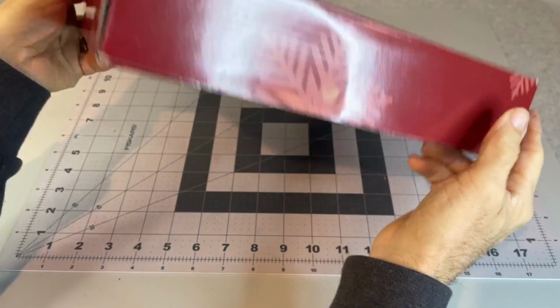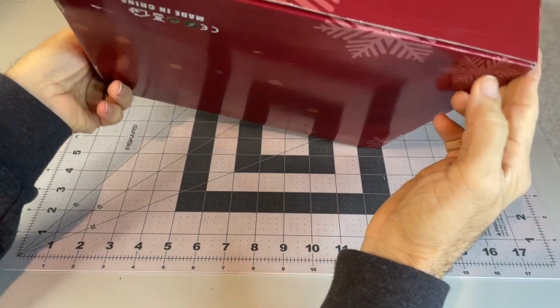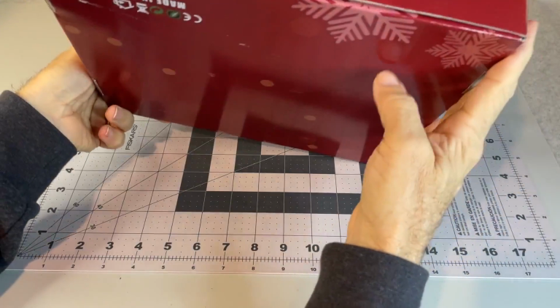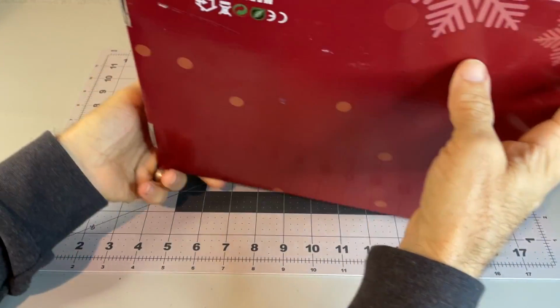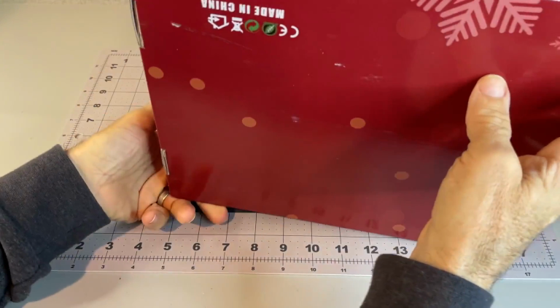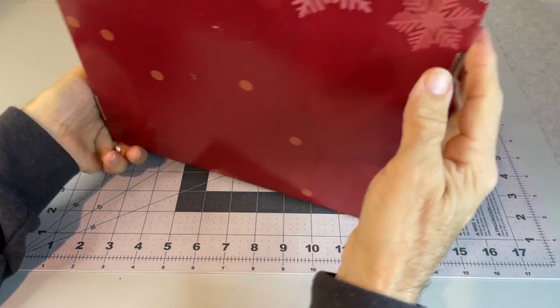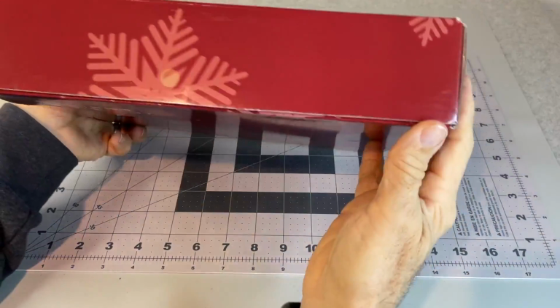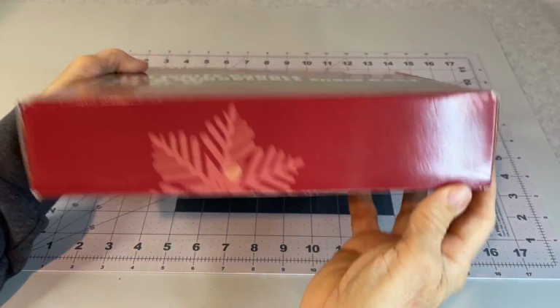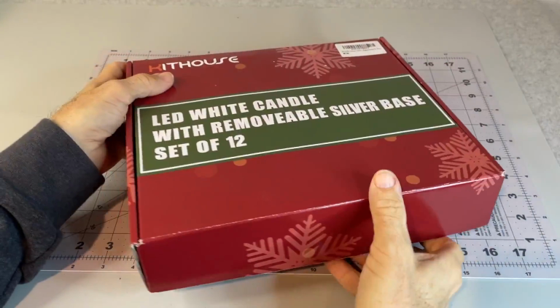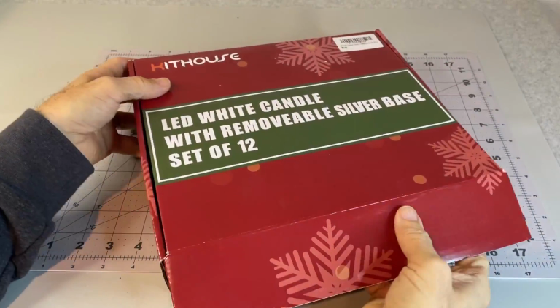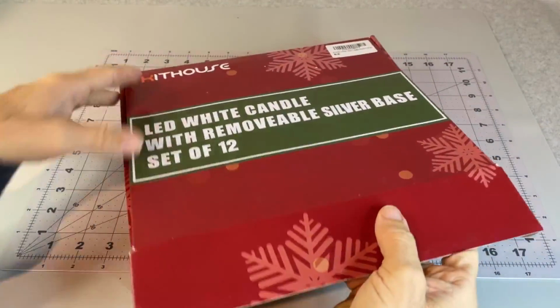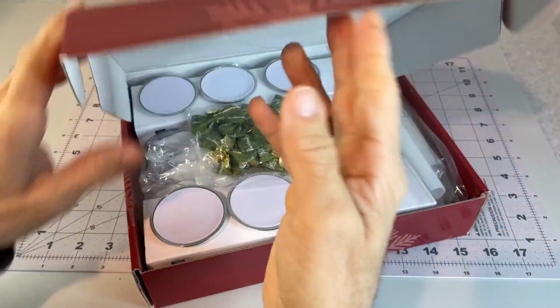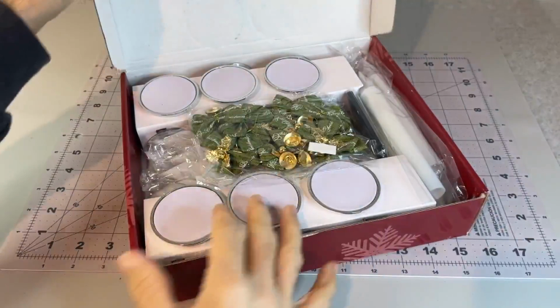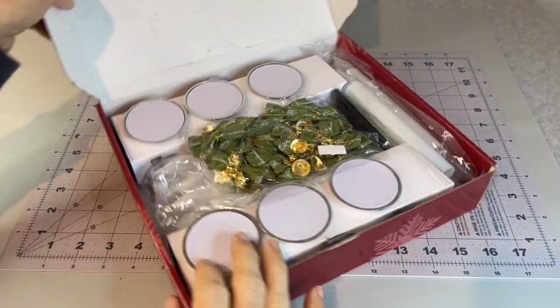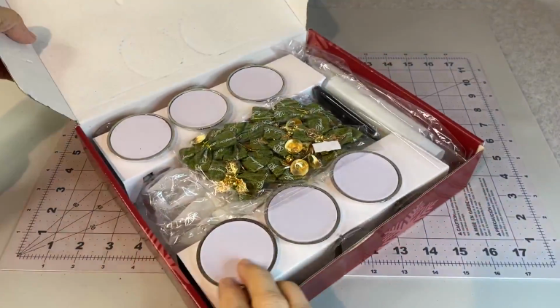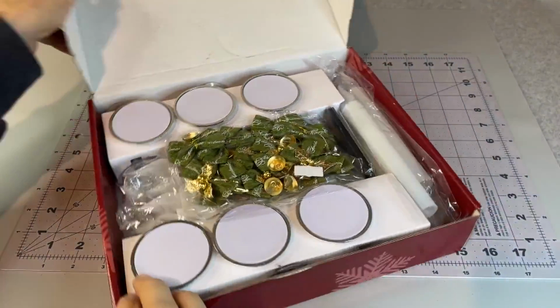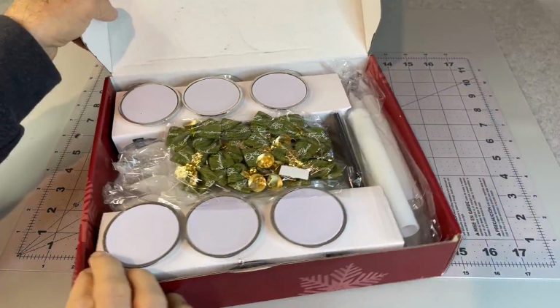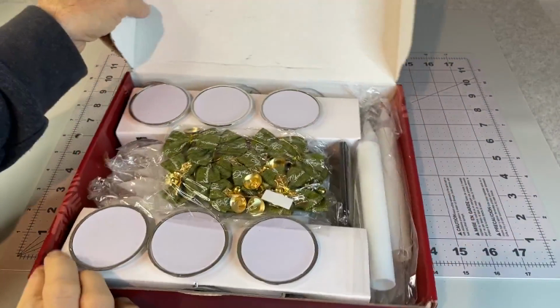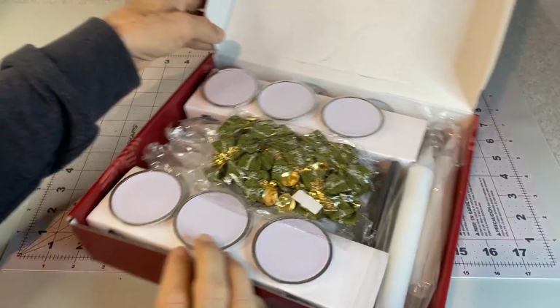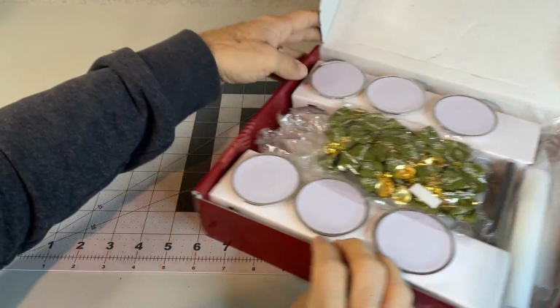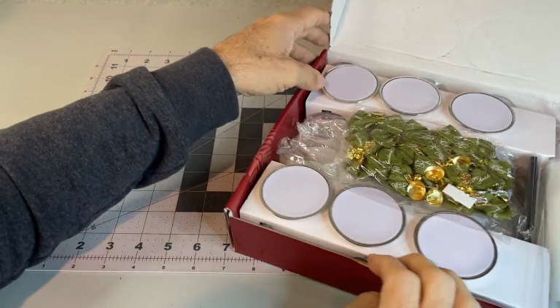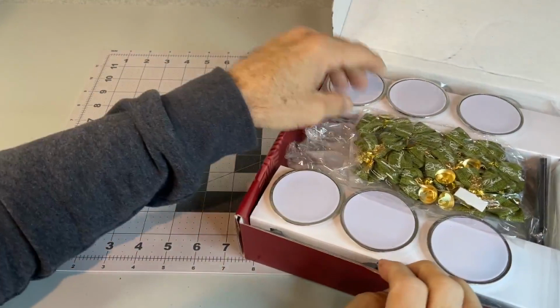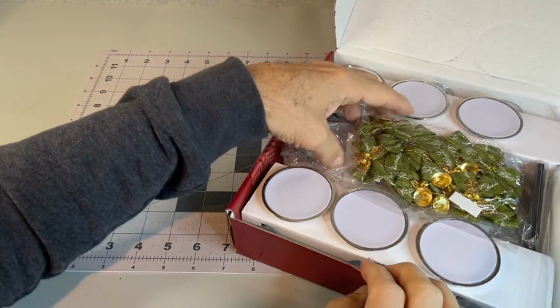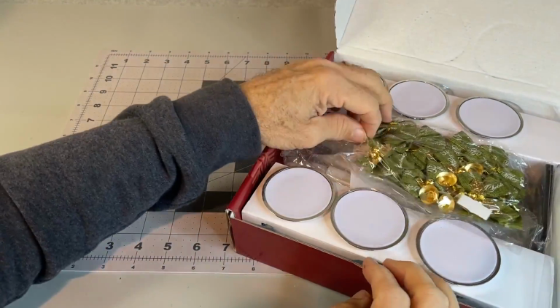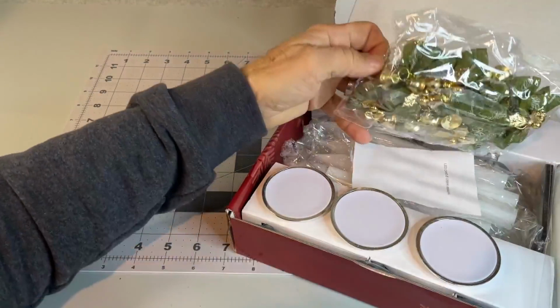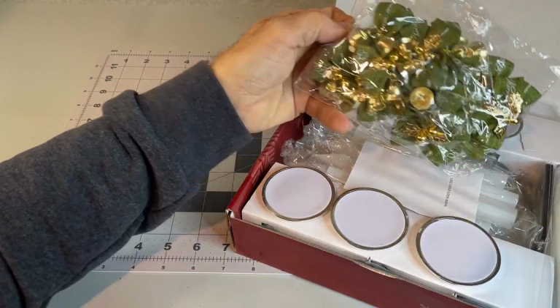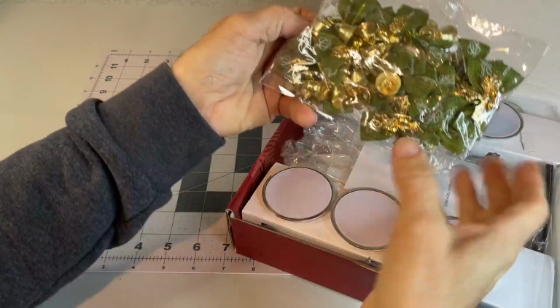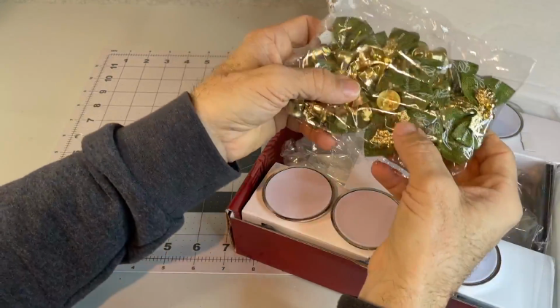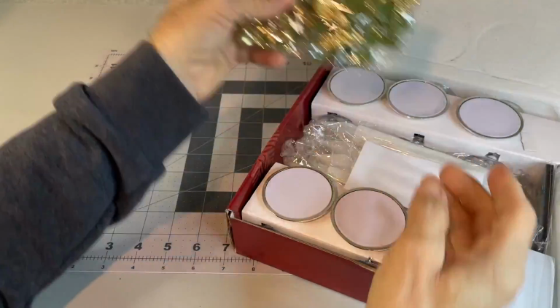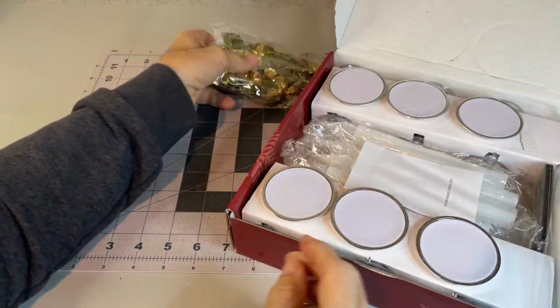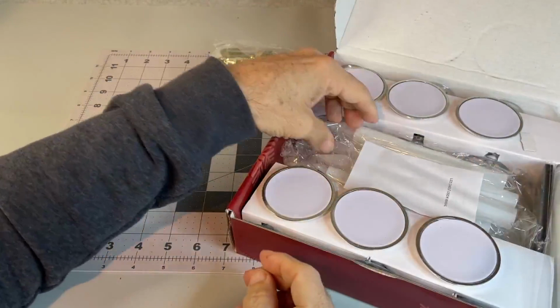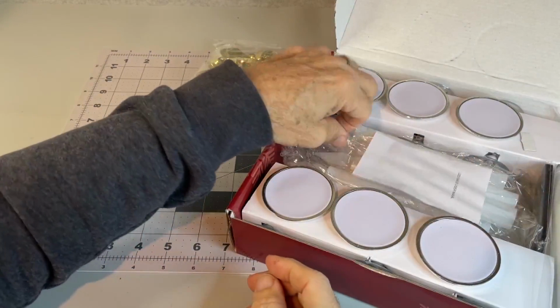Looking to put the little candles in the windows of our house this year for Christmas time. I haven't done that in the past, and we're going to do that.